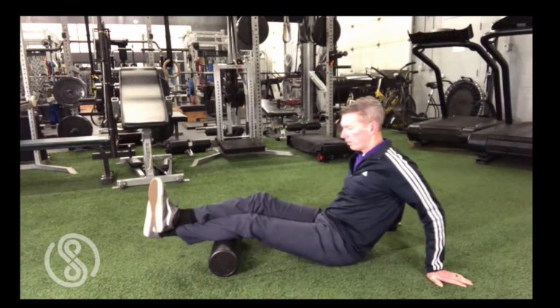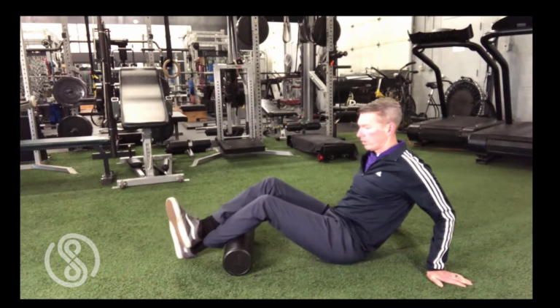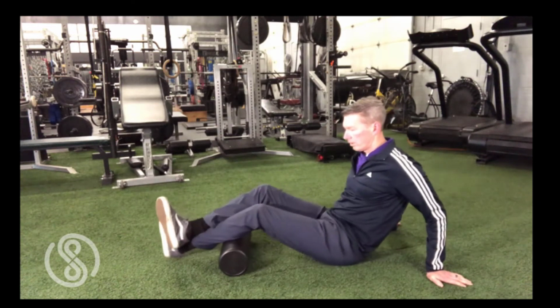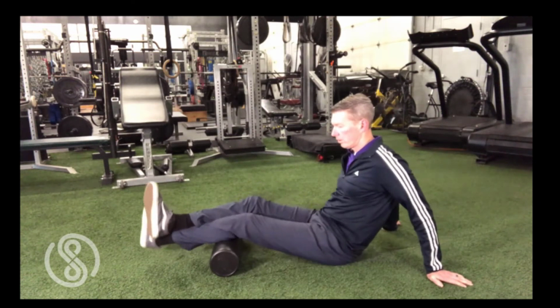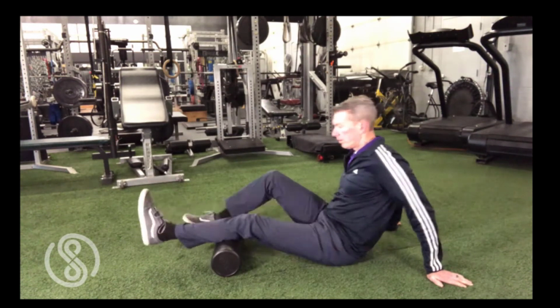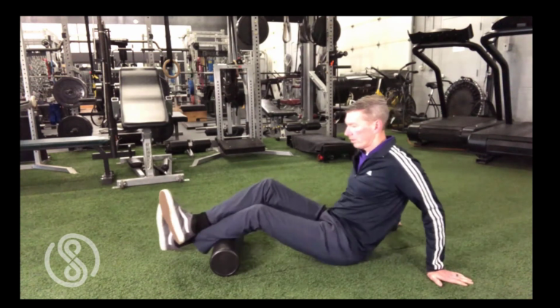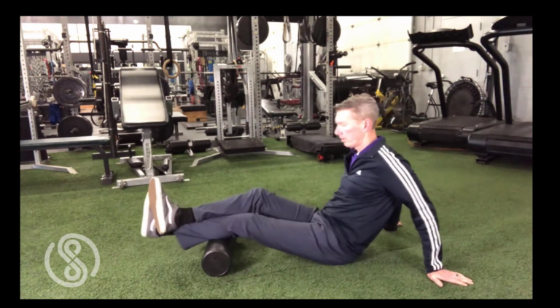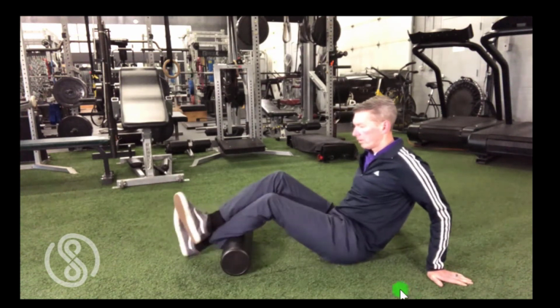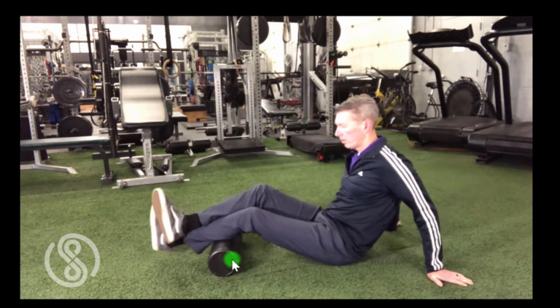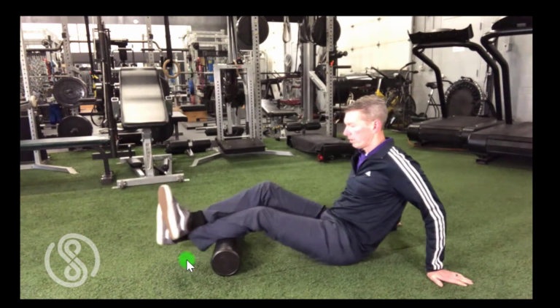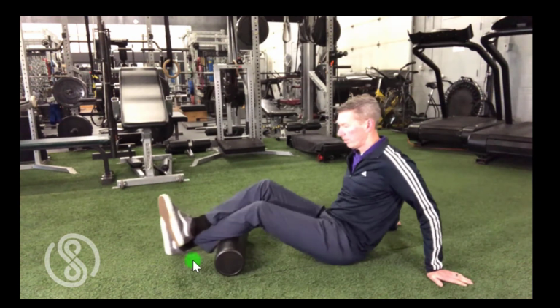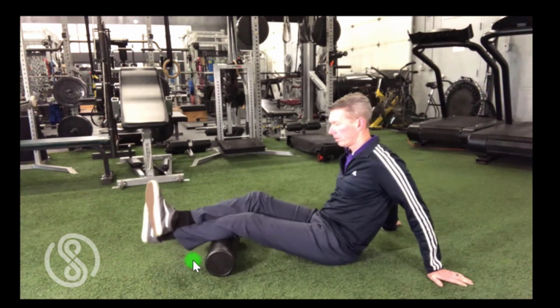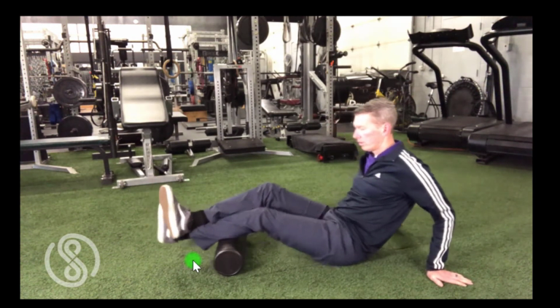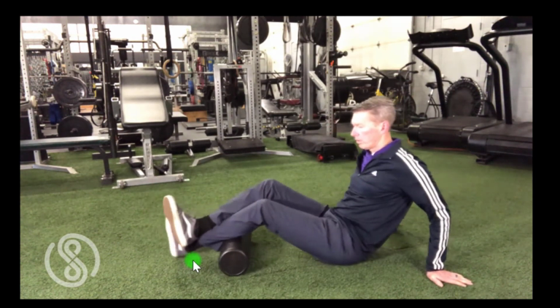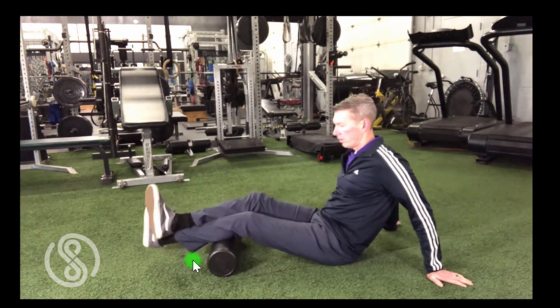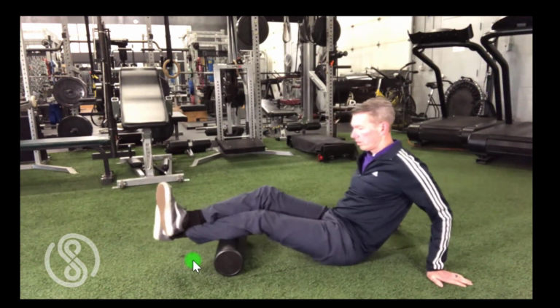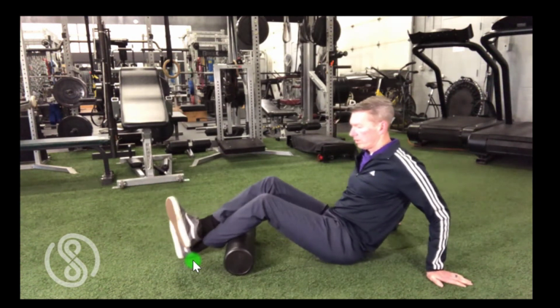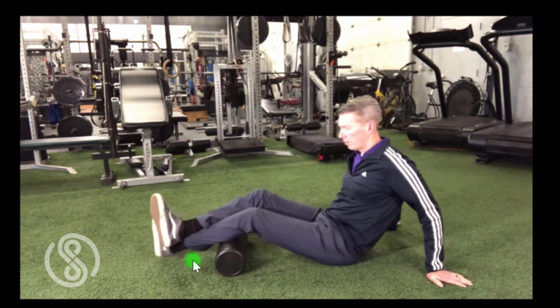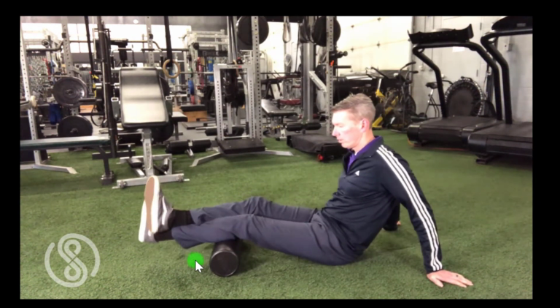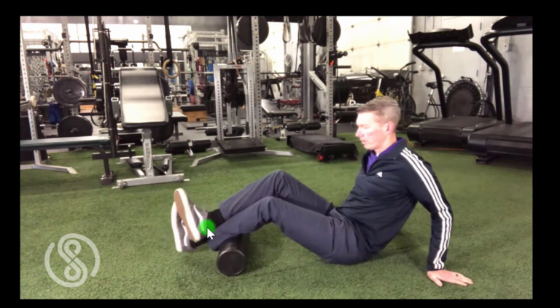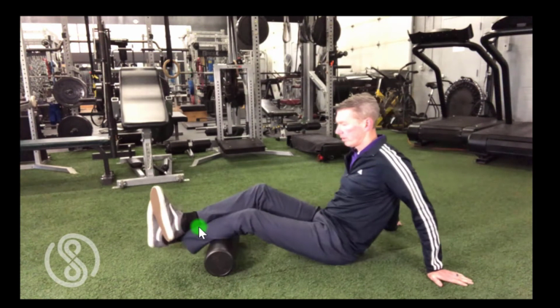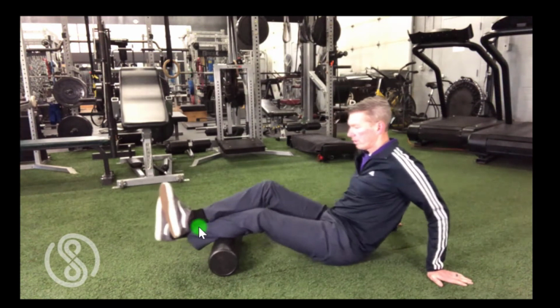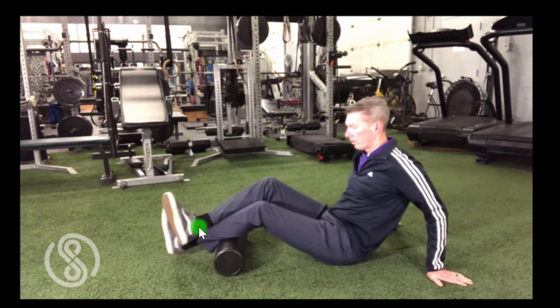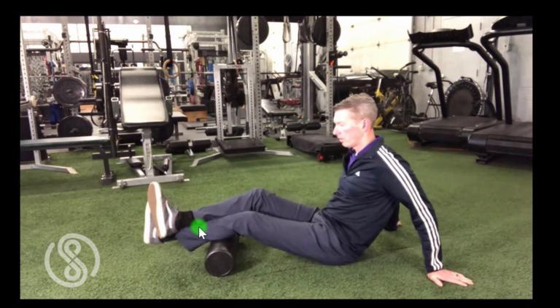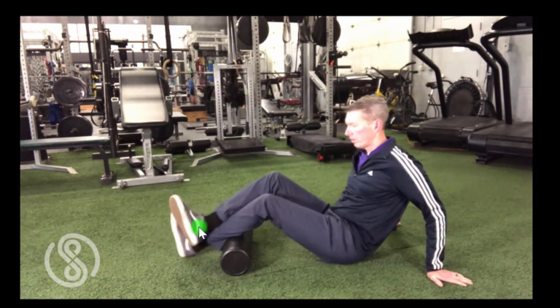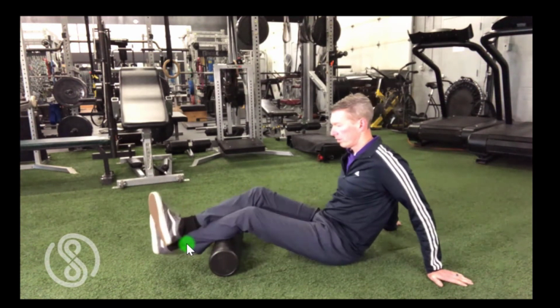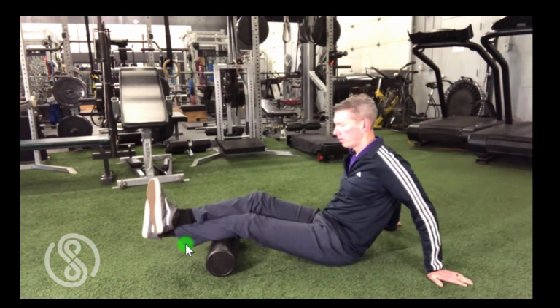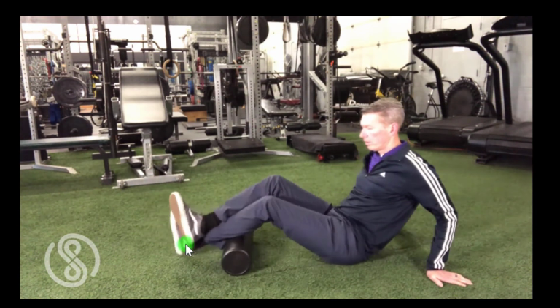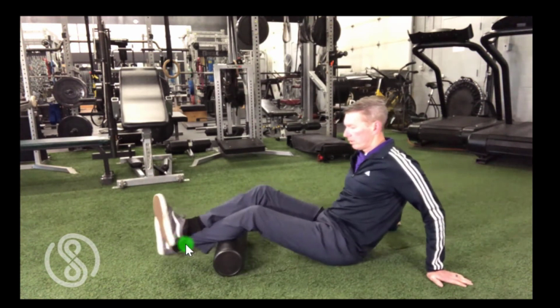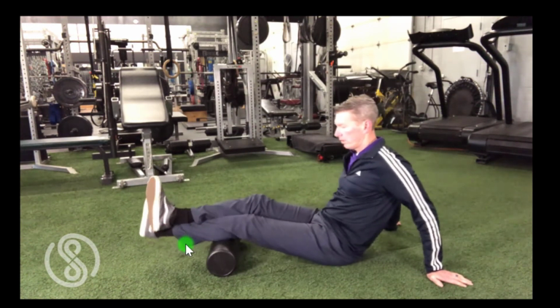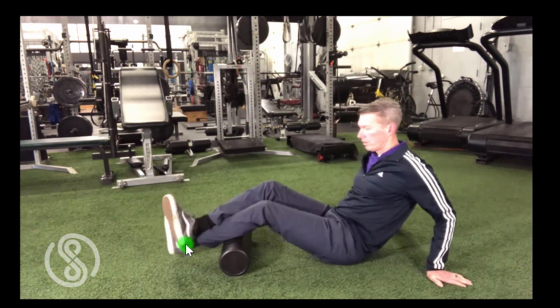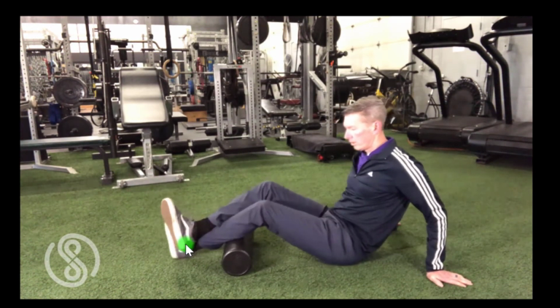Hey everyone, welcome back. For those of you not familiar with it, here's a brief introduction to the foam roll. There are essentially four exercises in this video for both the front and back of the lower leg, so you may want to watch this a couple of times before trying it on your own. The foam roll is used to improve muscle, joint, and fascial mobility.